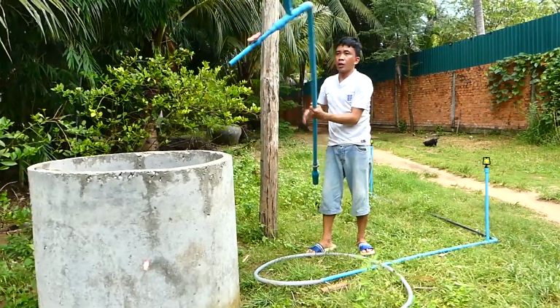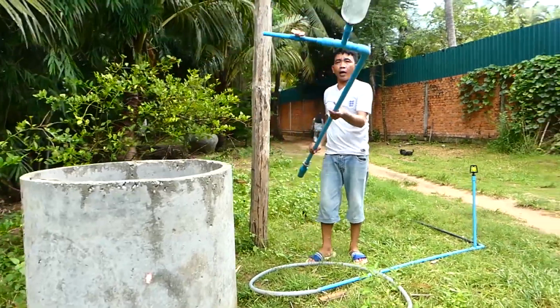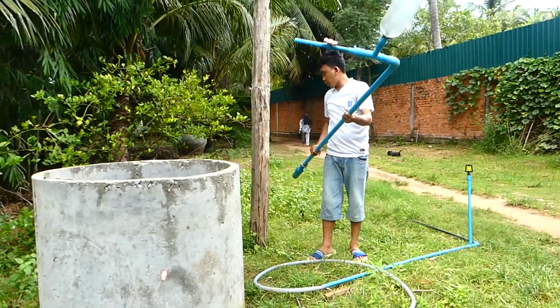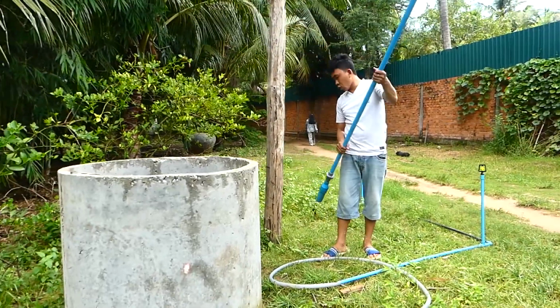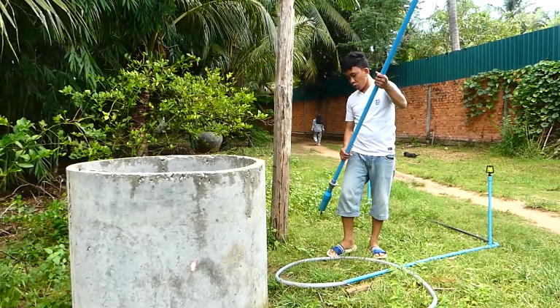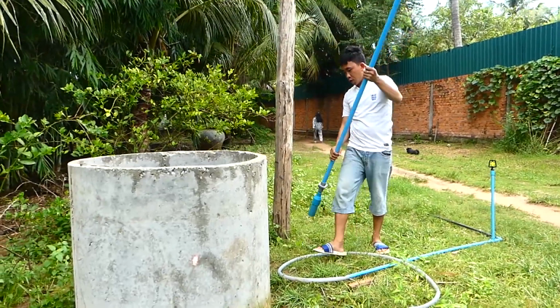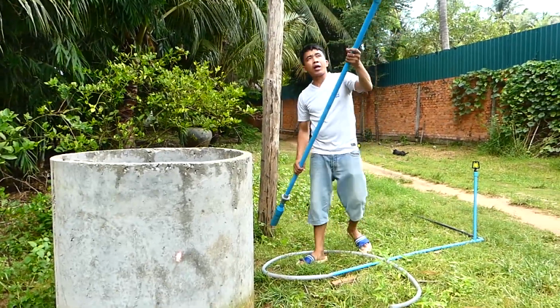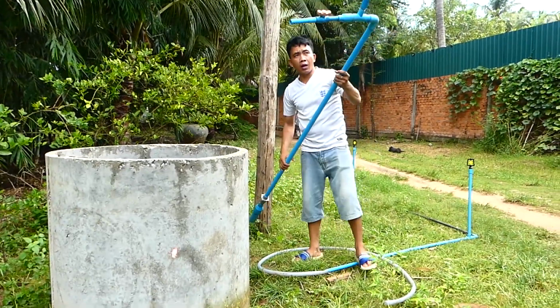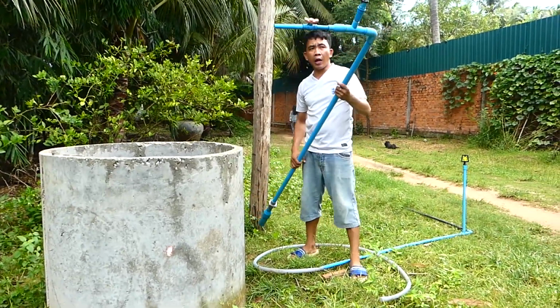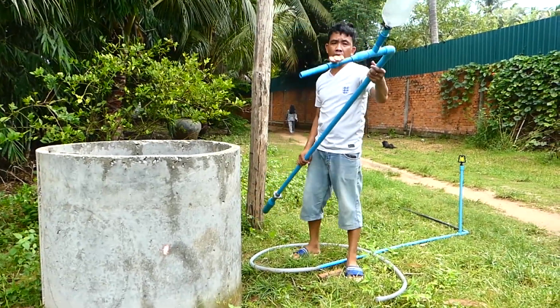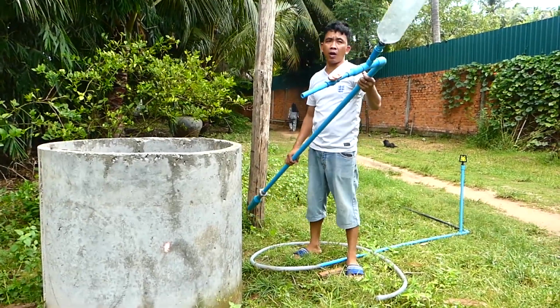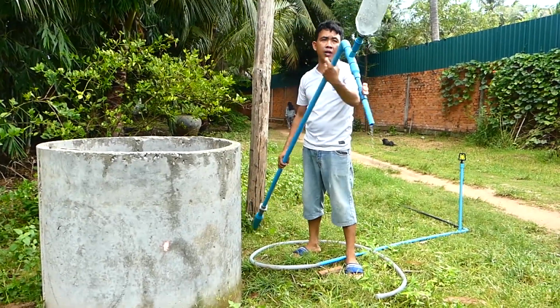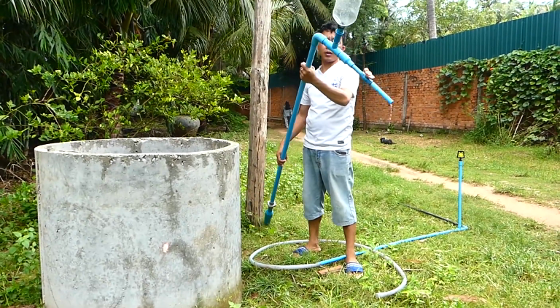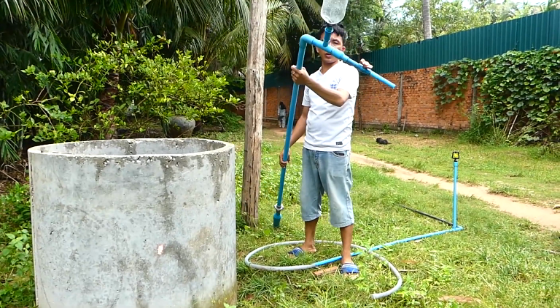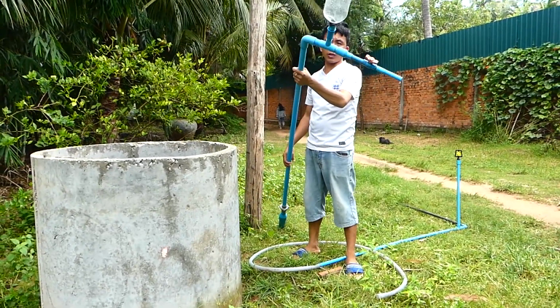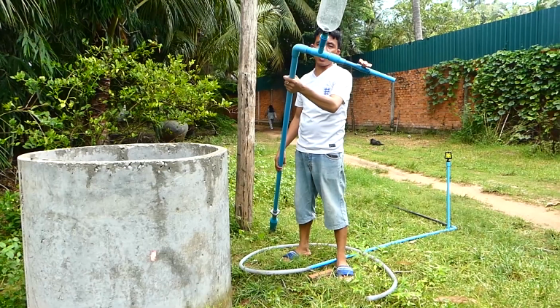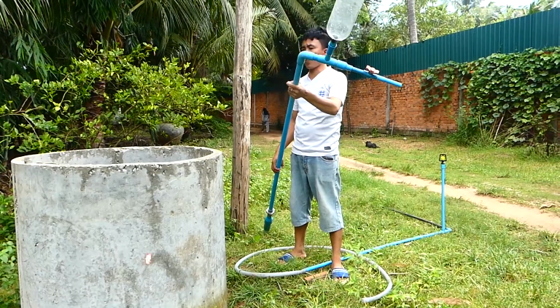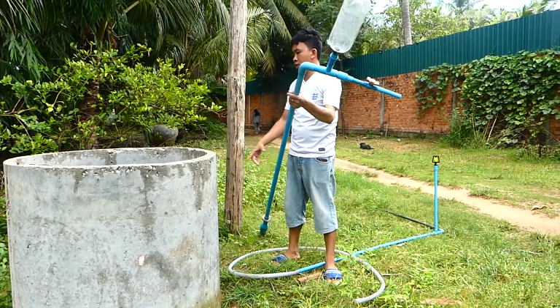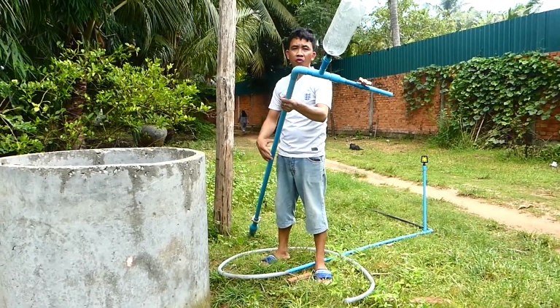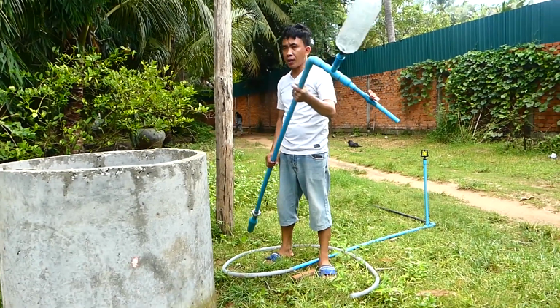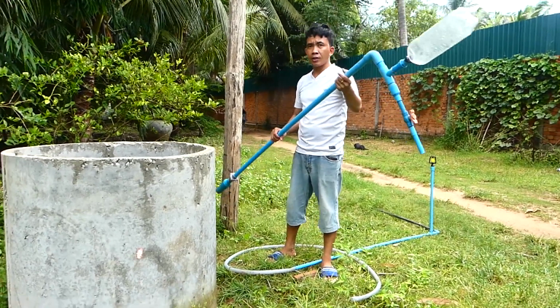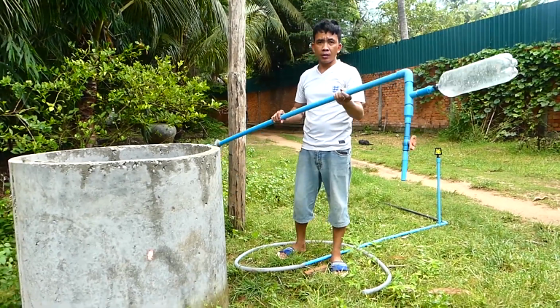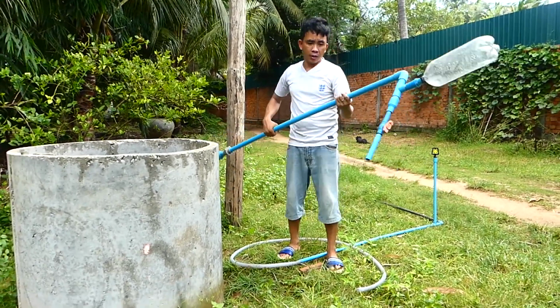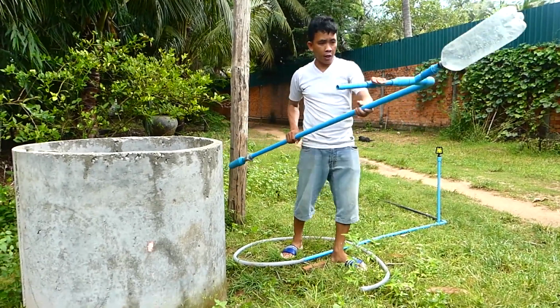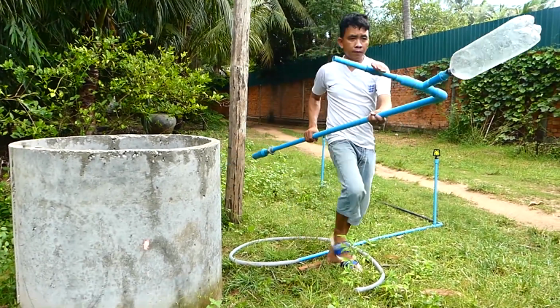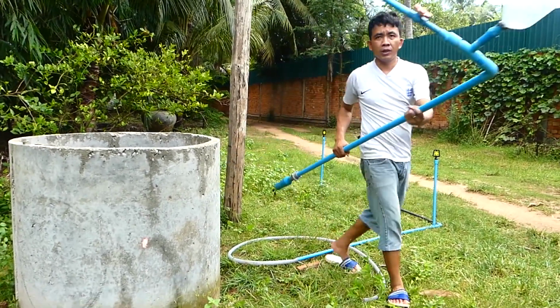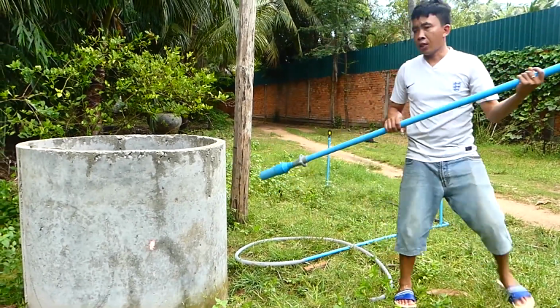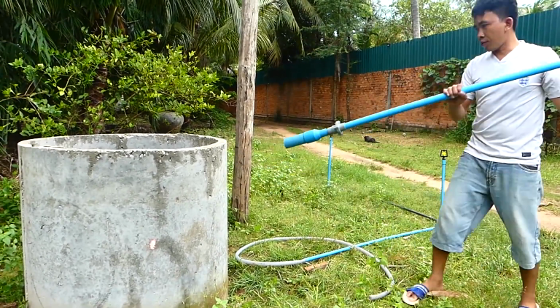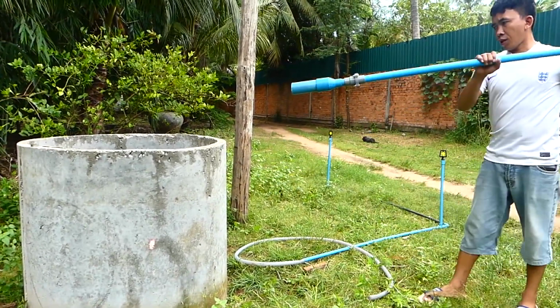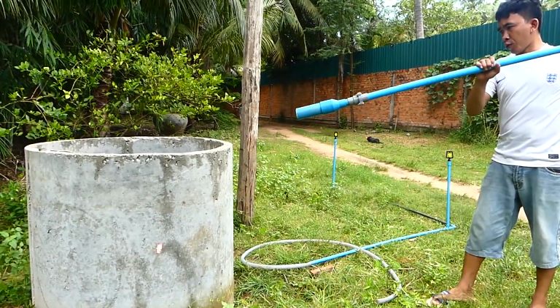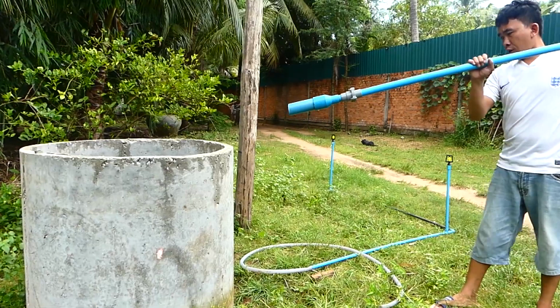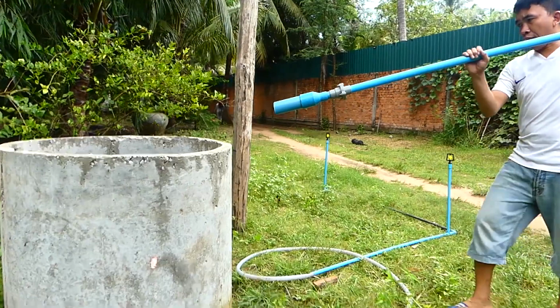And then I will show you how it works — how it sucks the water from this oil well here. Okay, we are putting the oil in the well.